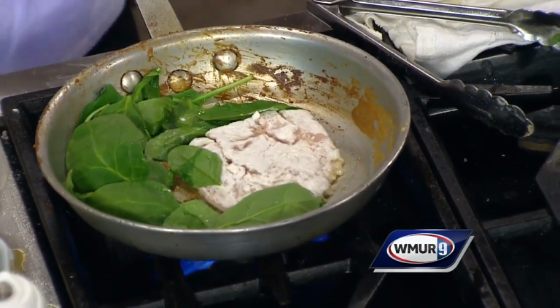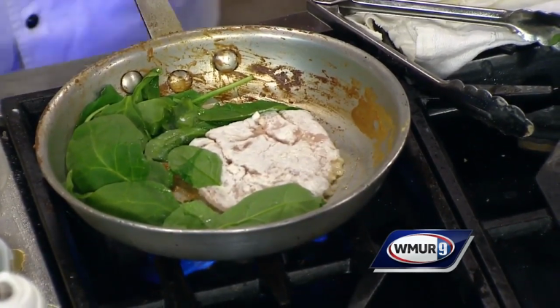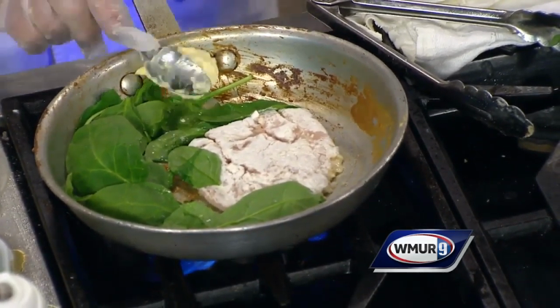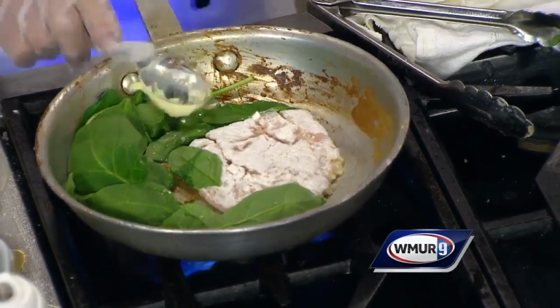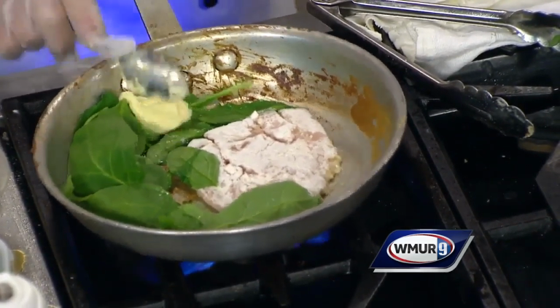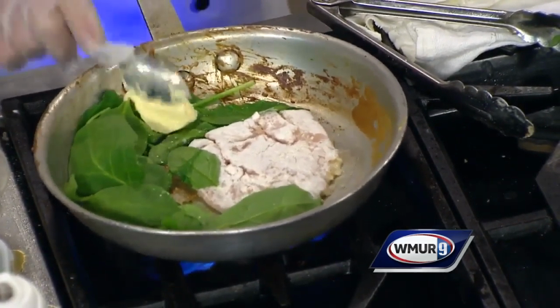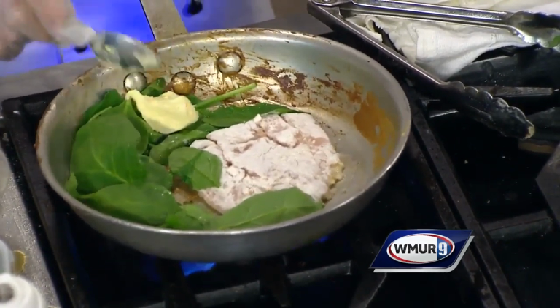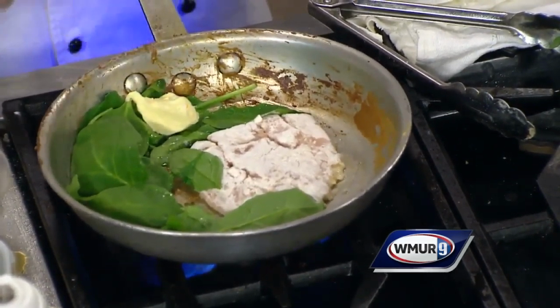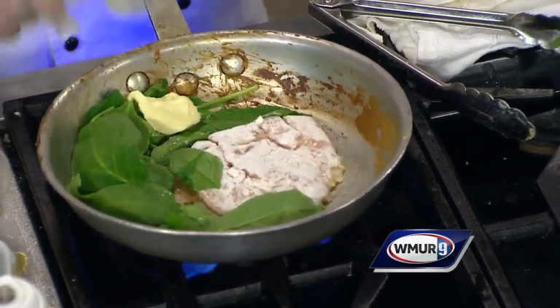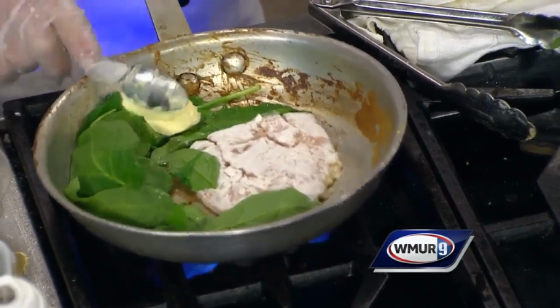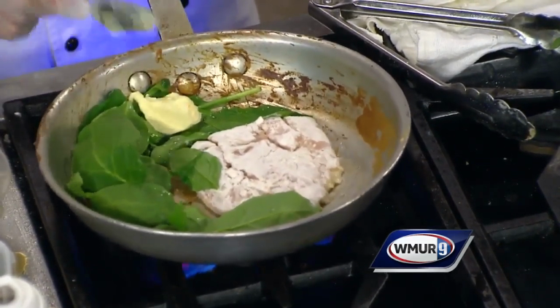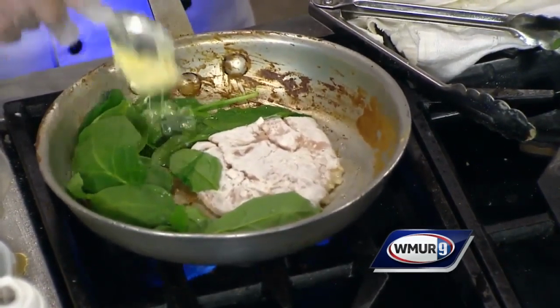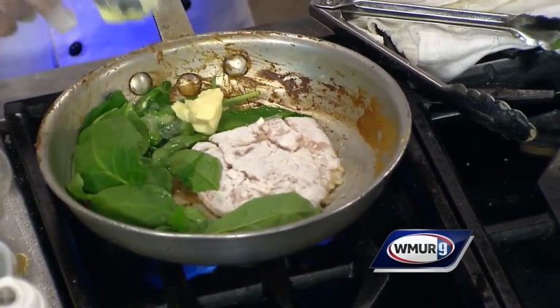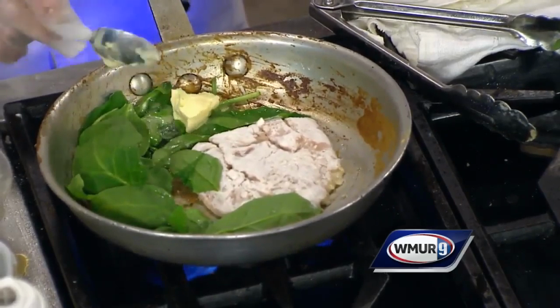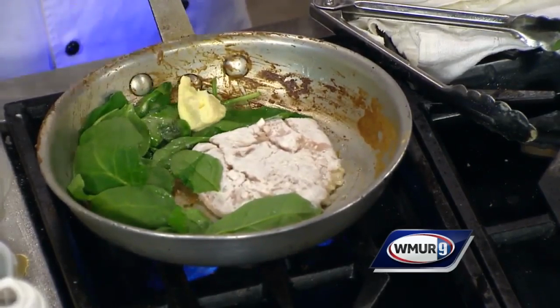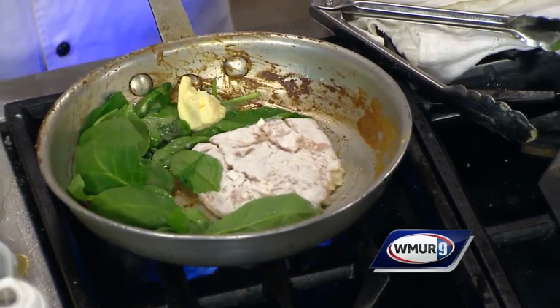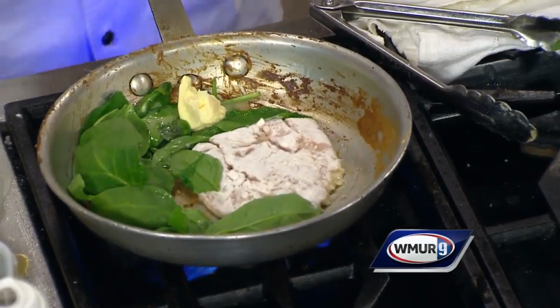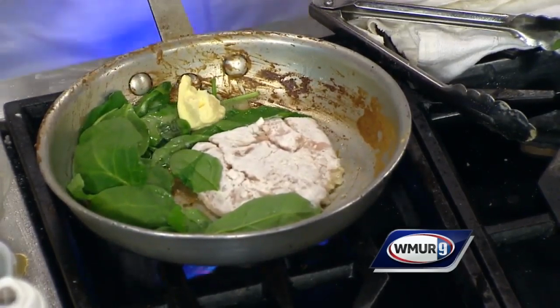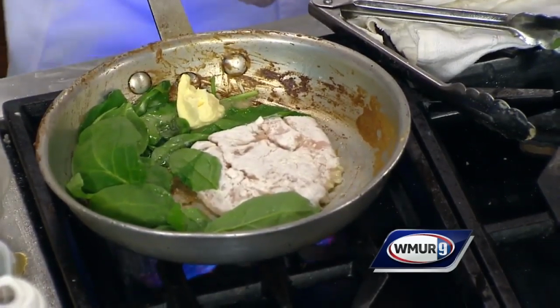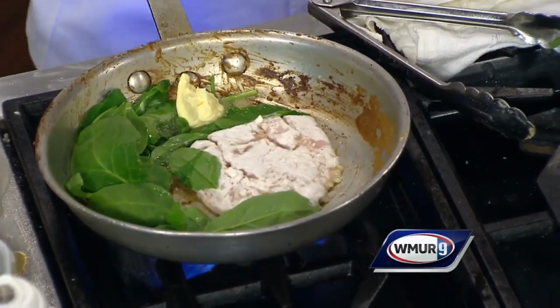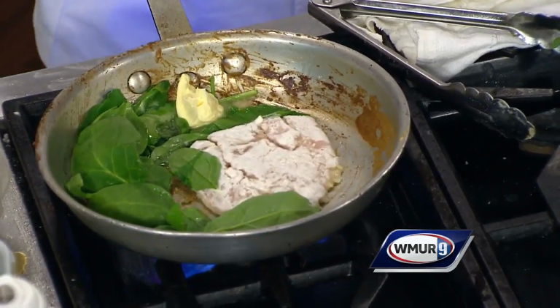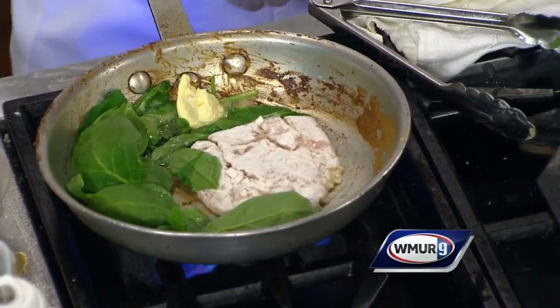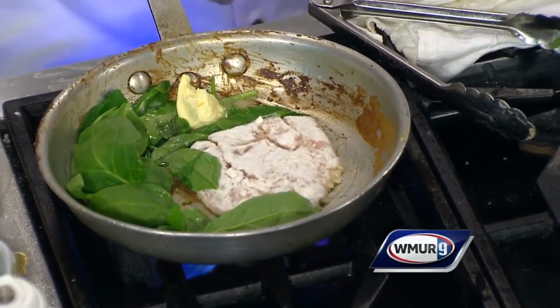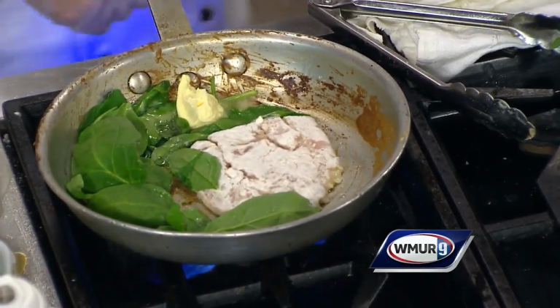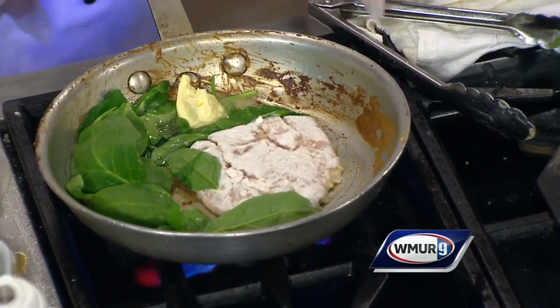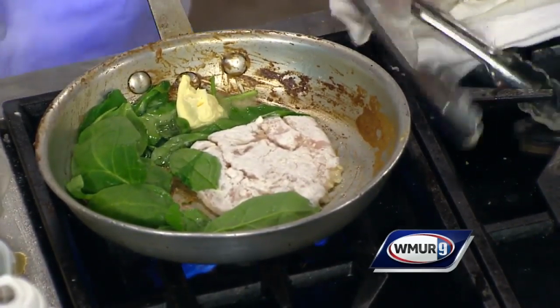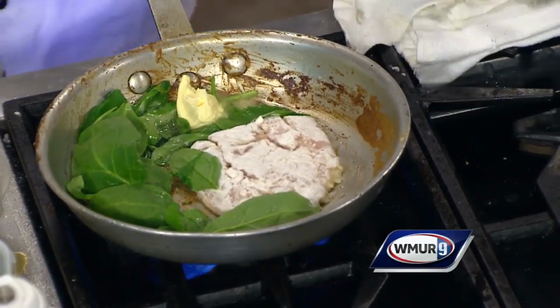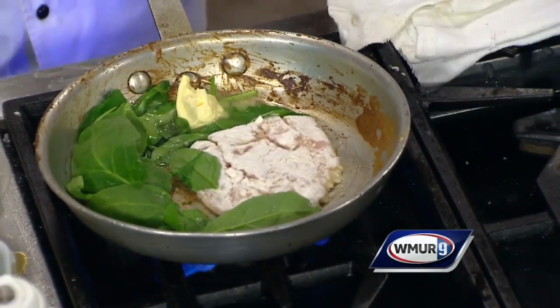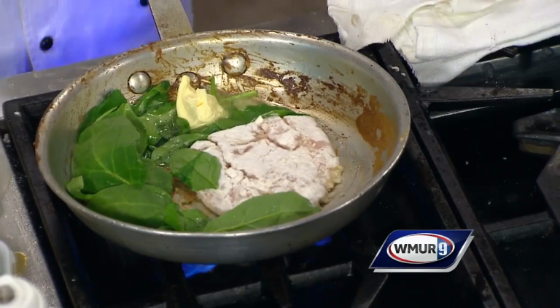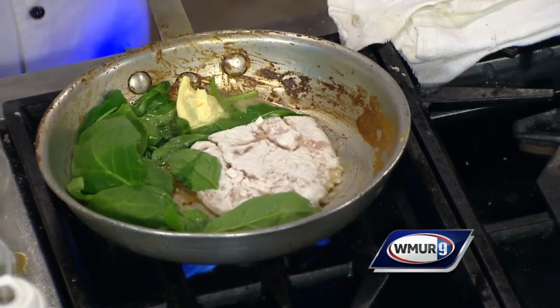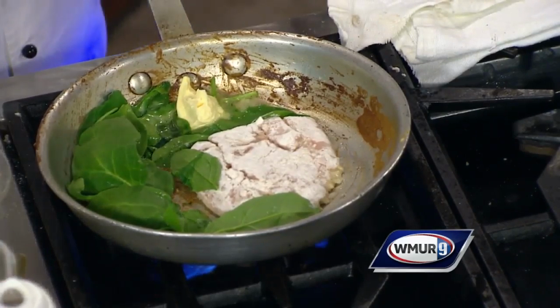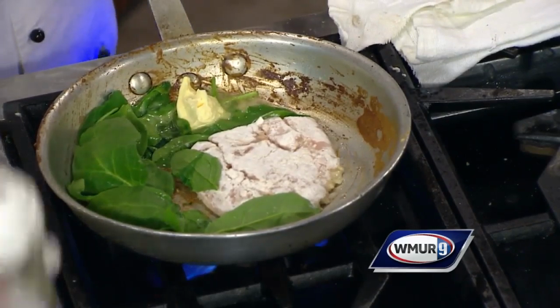You share all of your tips that you've learned. We do — we actually do everything there. That's why we do the cooking class at the restaurant as well.